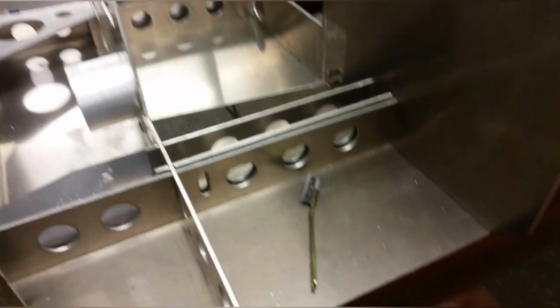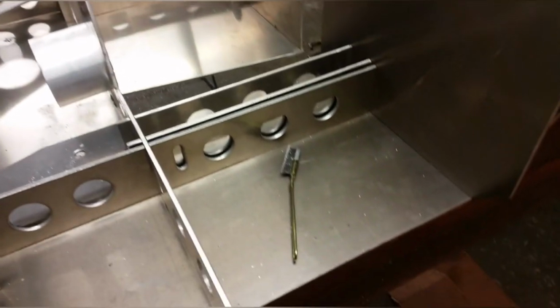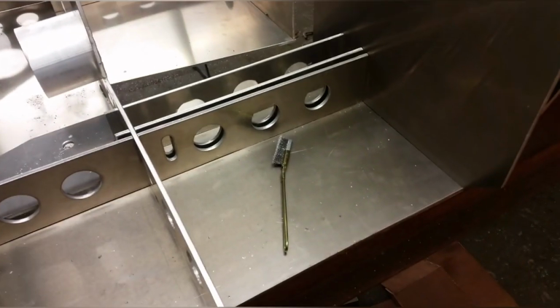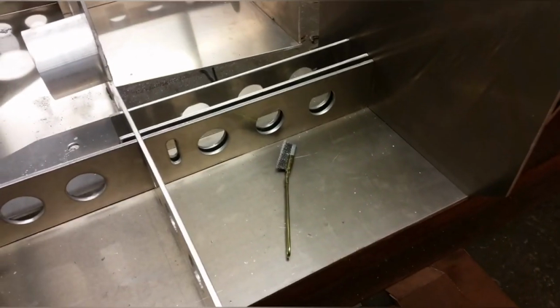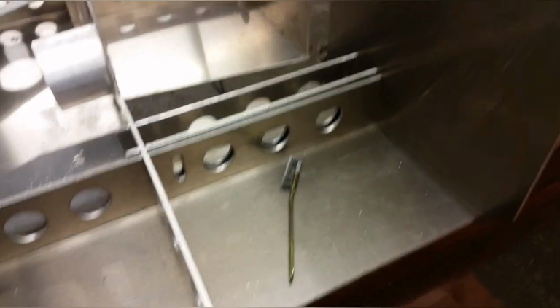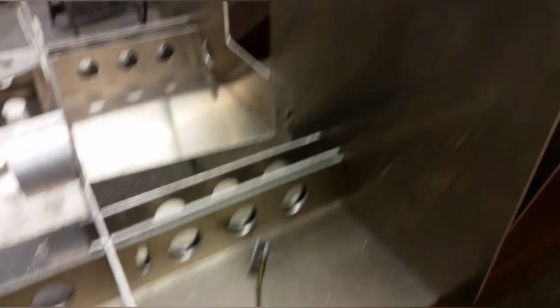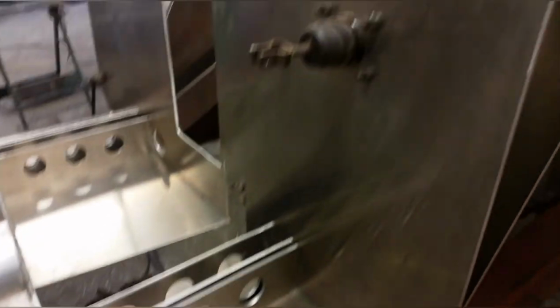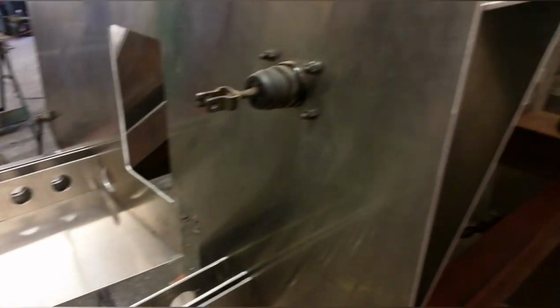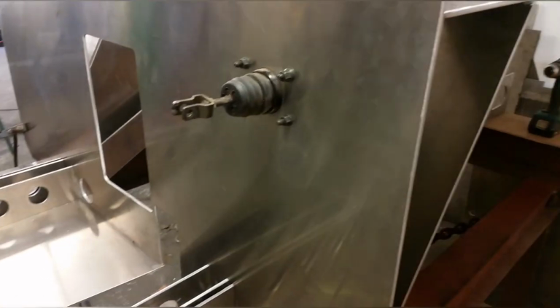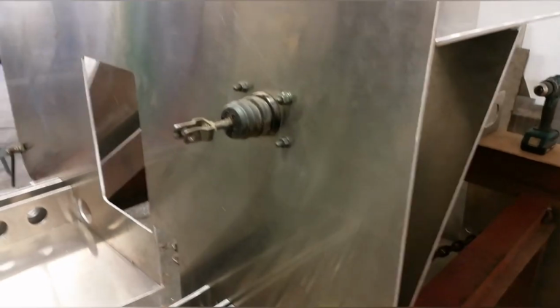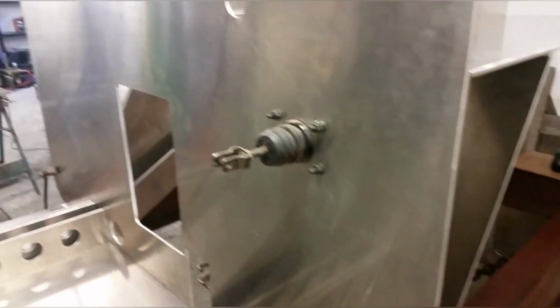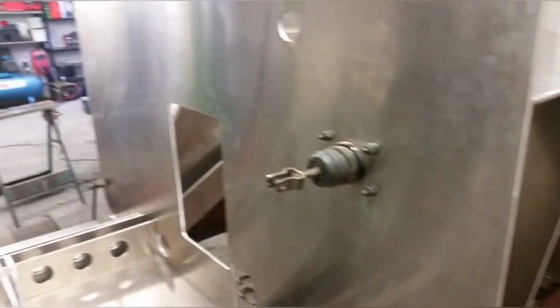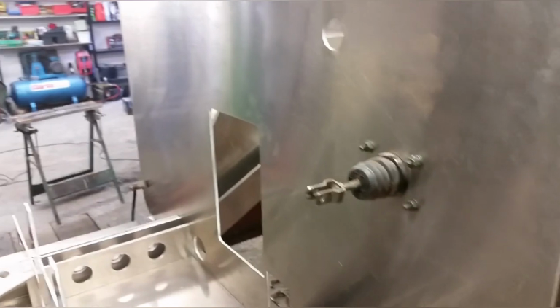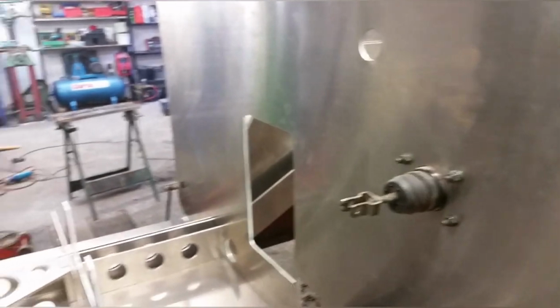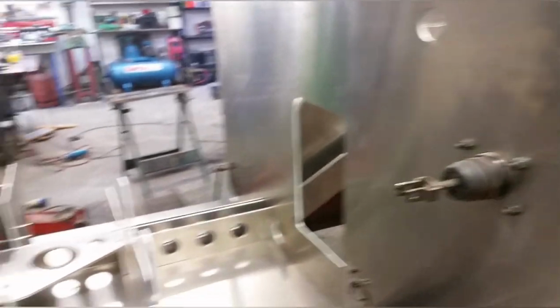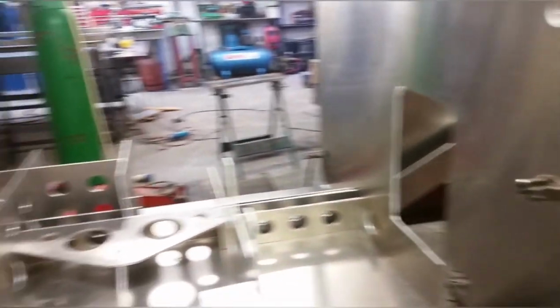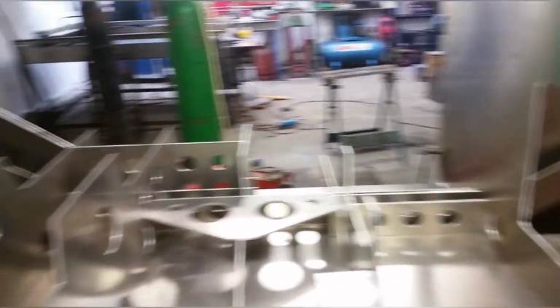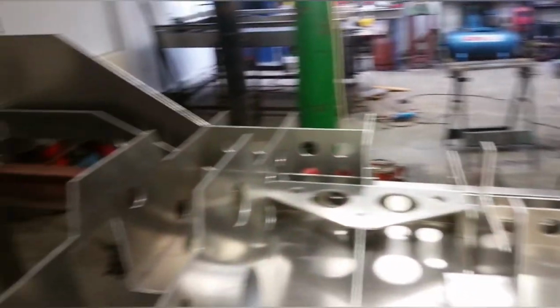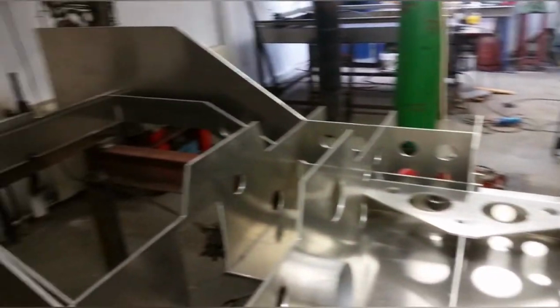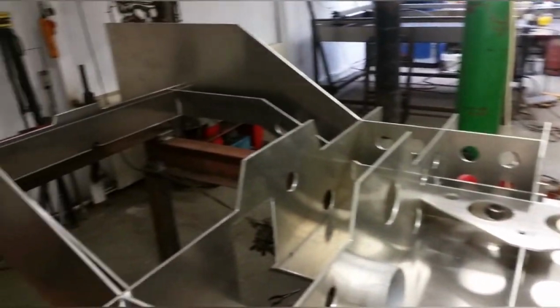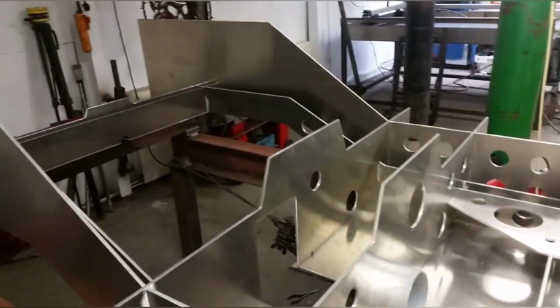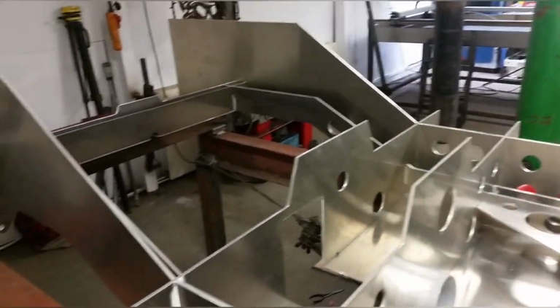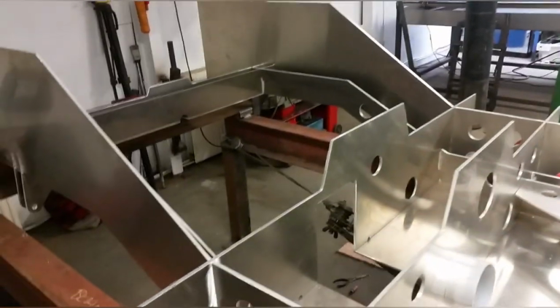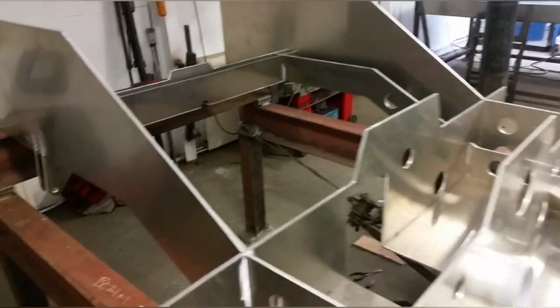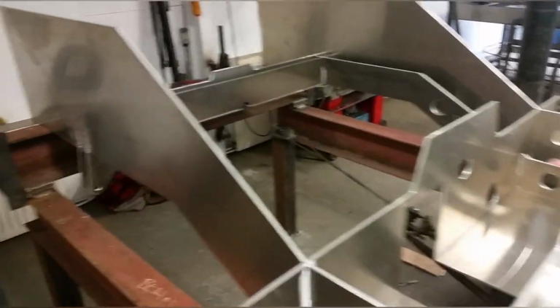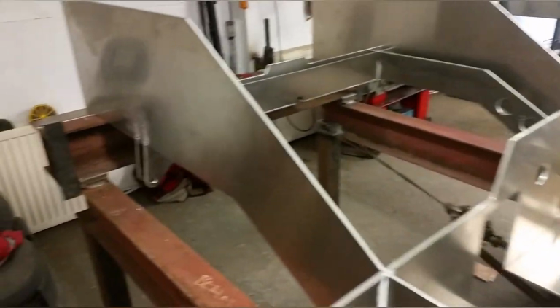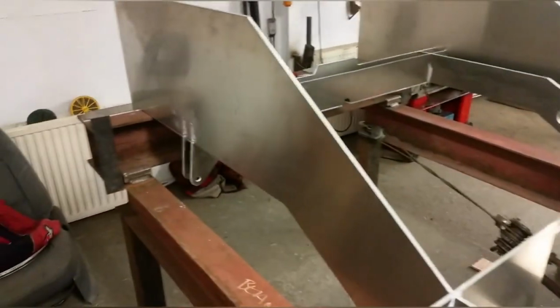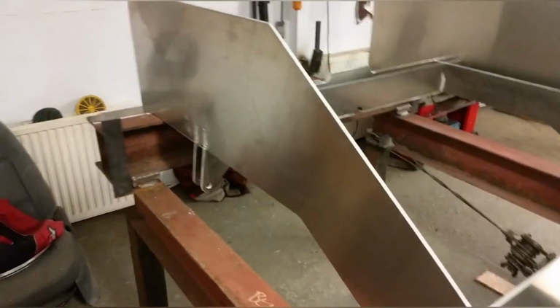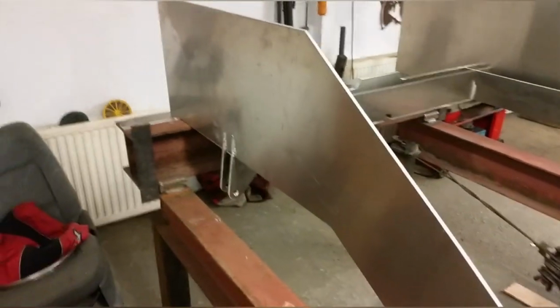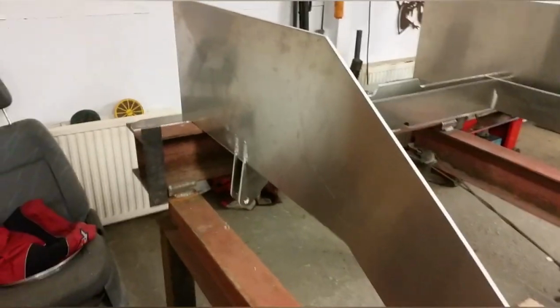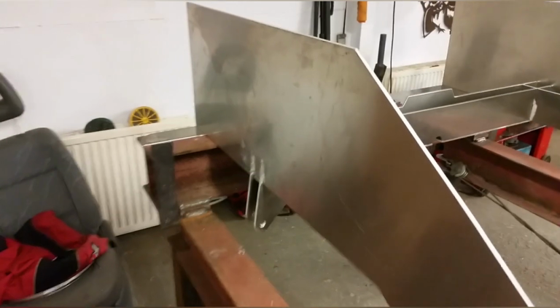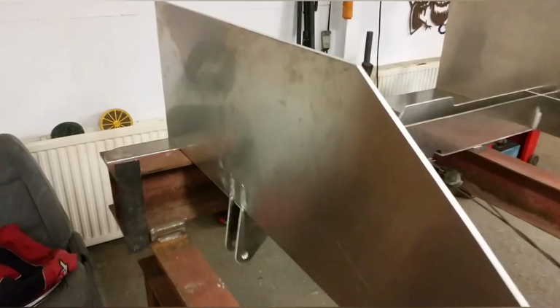I just hope it all works. This is a big, big, risky, silly-ass project. We will see.